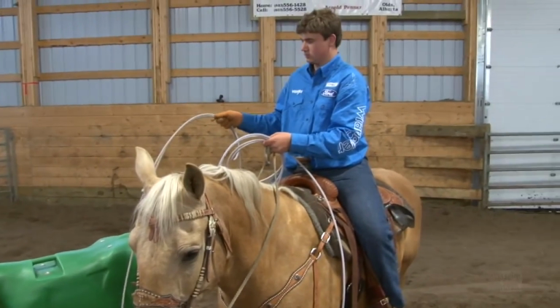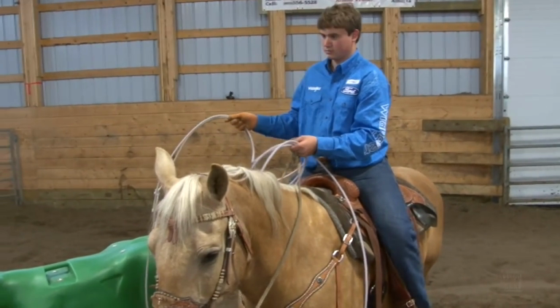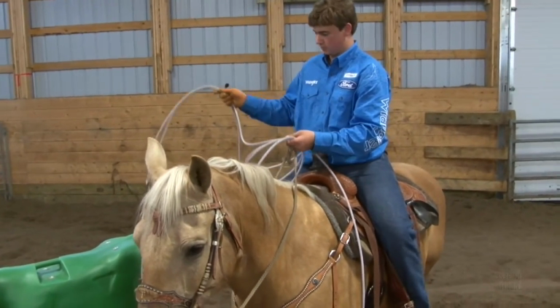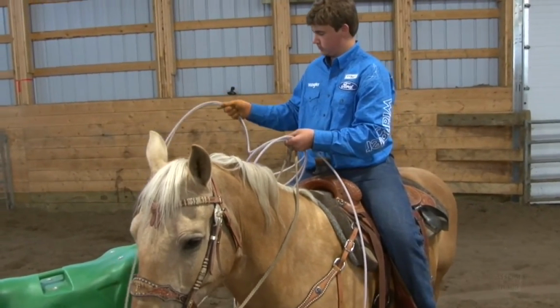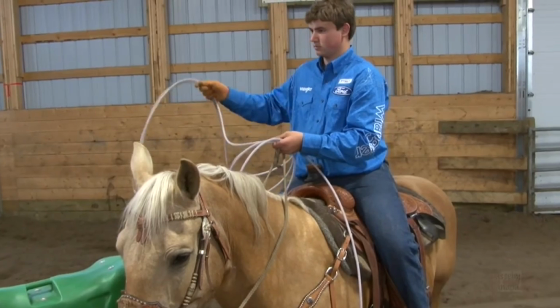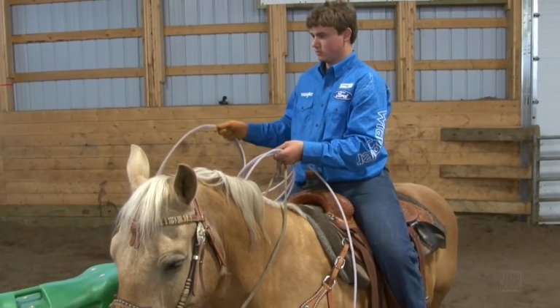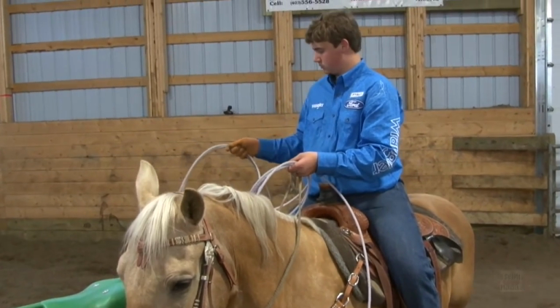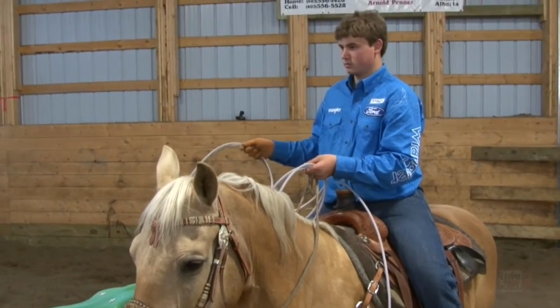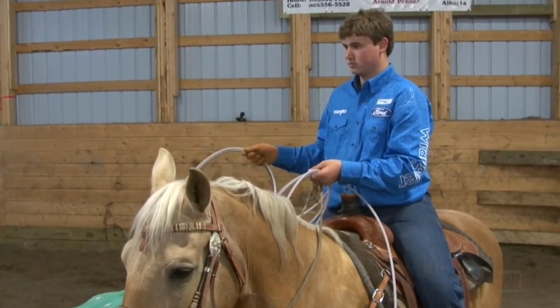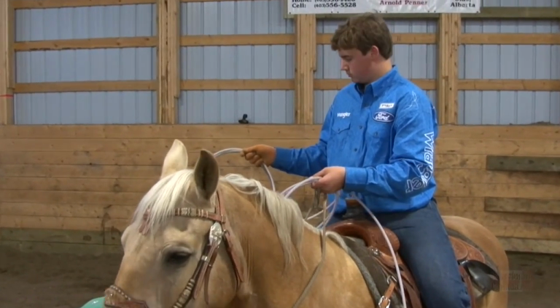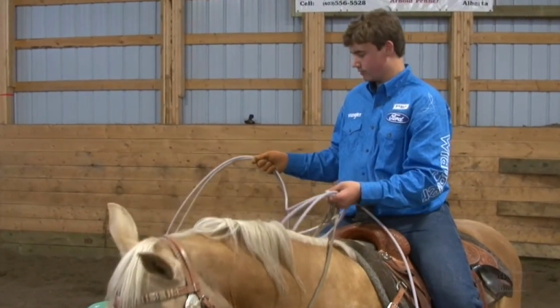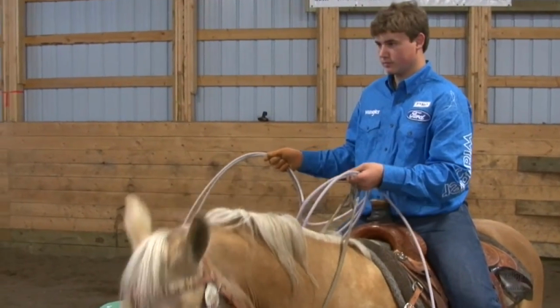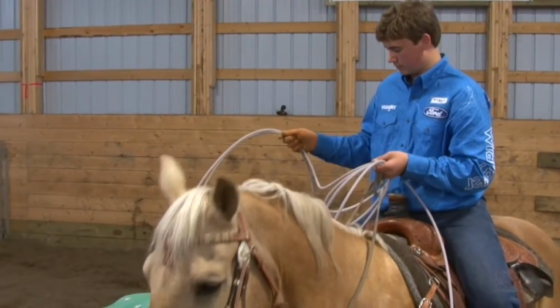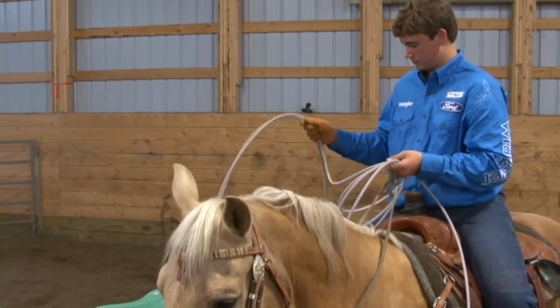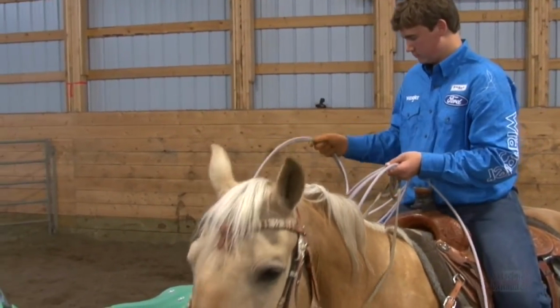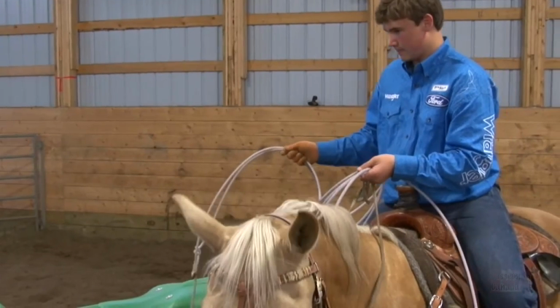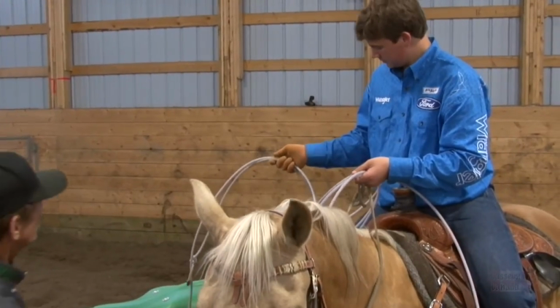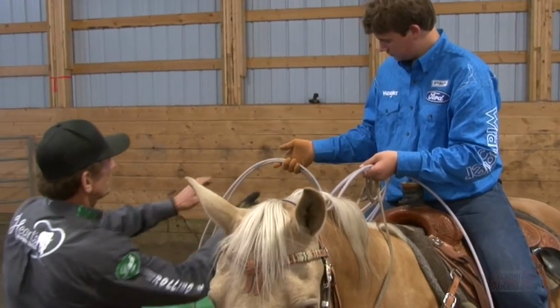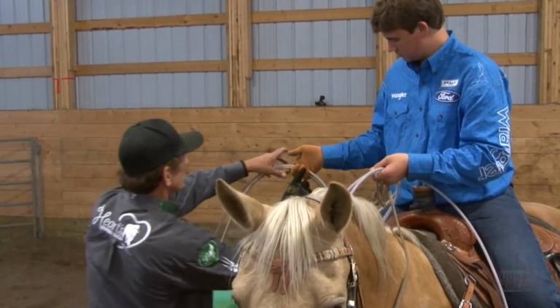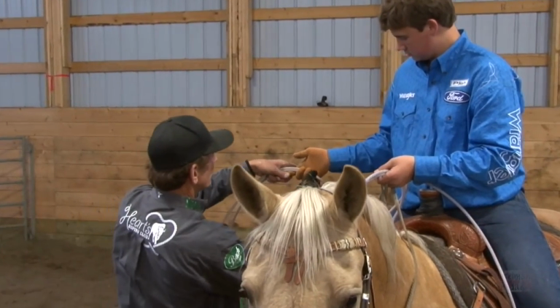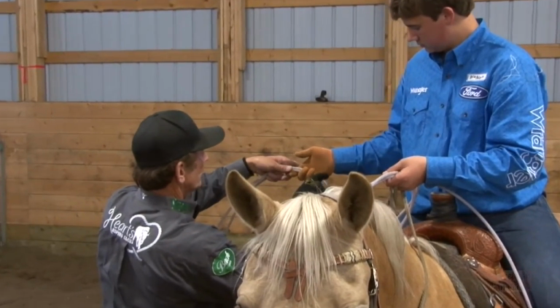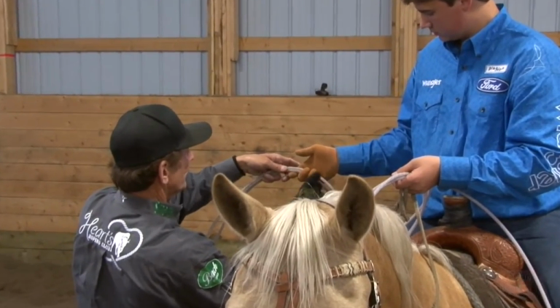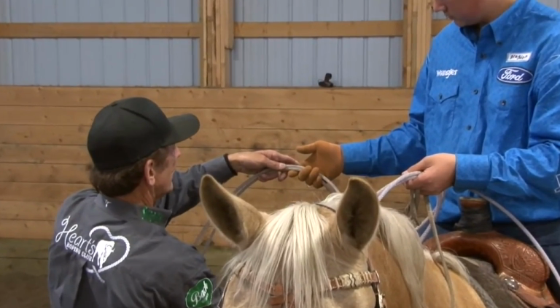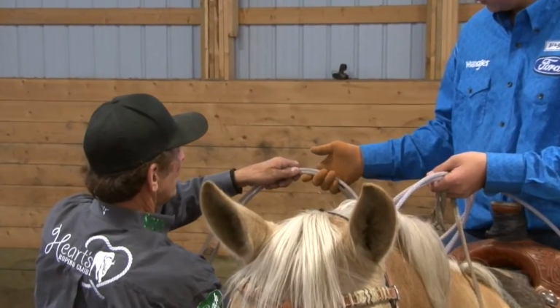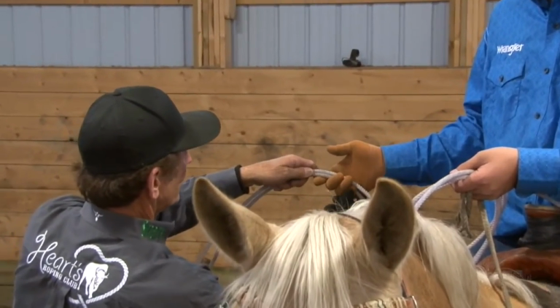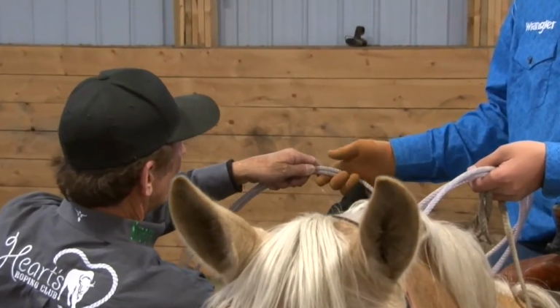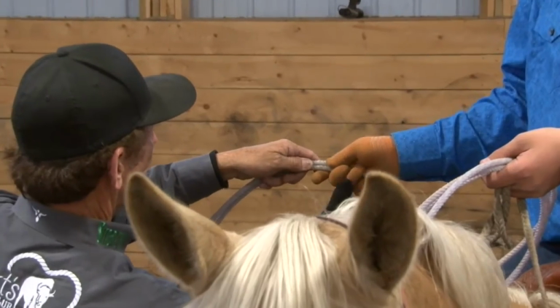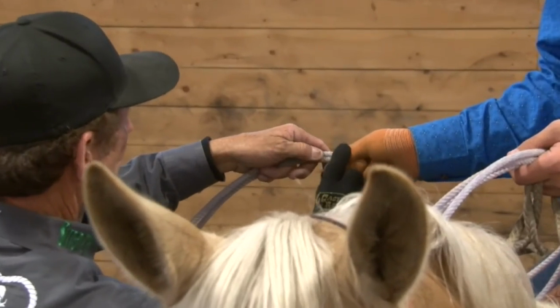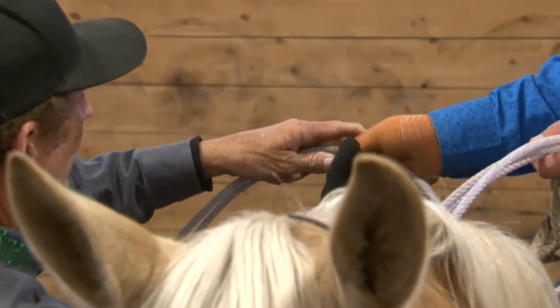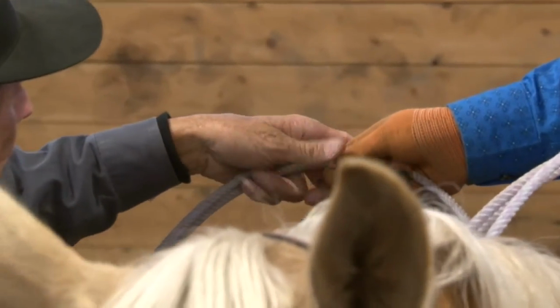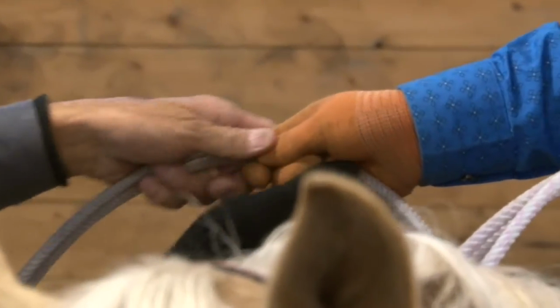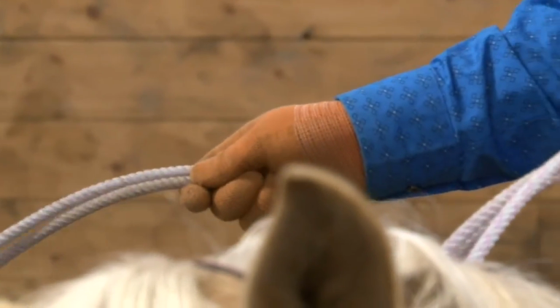There we go. Better. Now you're putting more pressure between your thumb and your forefinger — I like that better. Now, this finger doesn't need to cover this slack. It's kind of heavy. Right there is perfect. There and there. That's a perfect grip now.